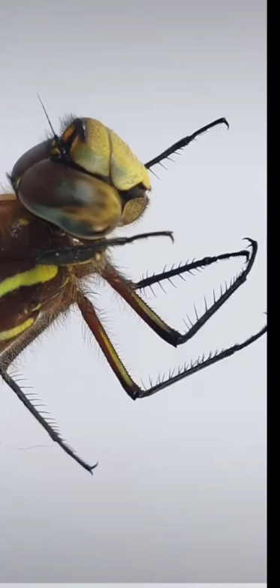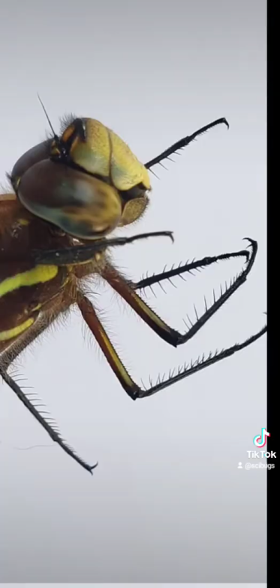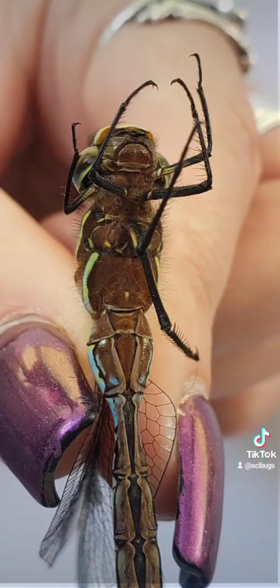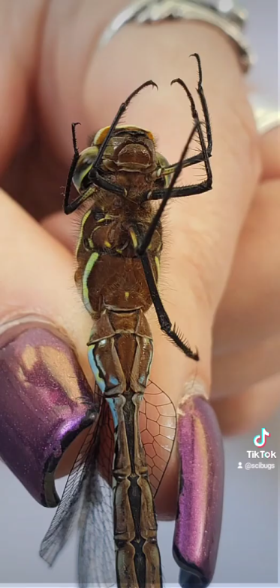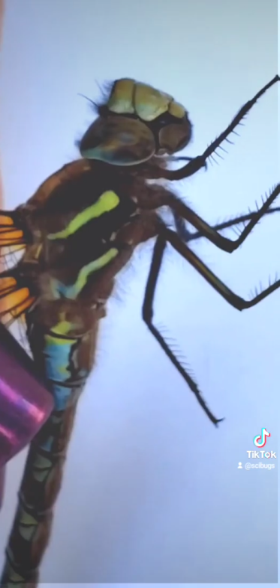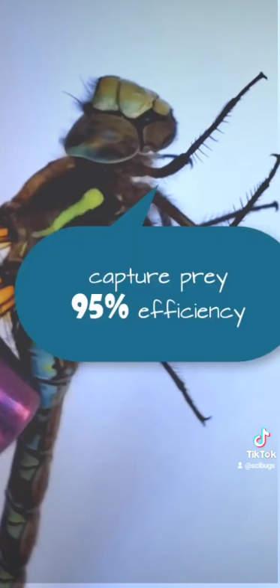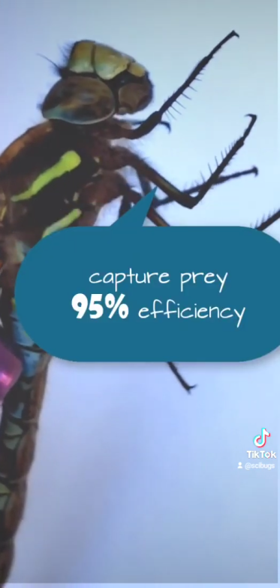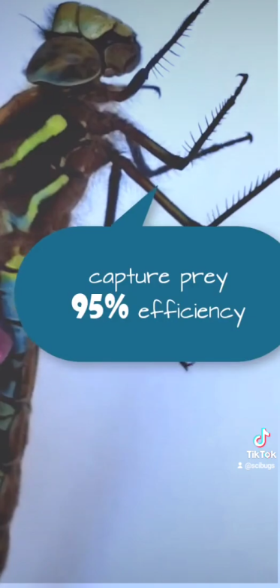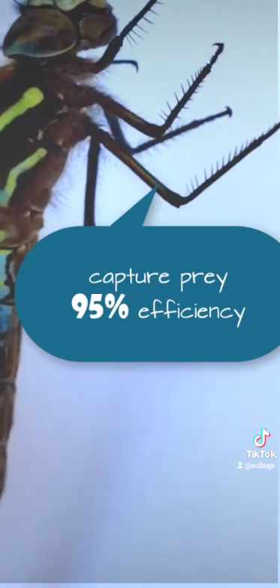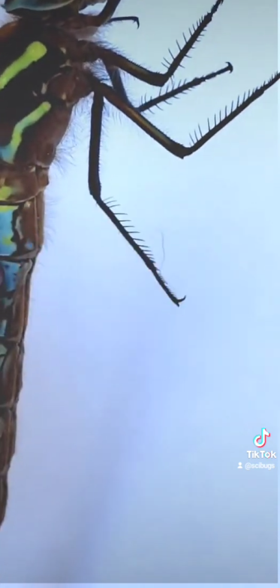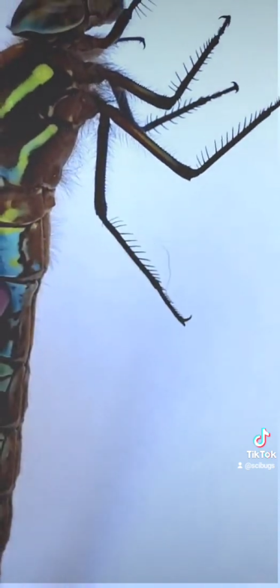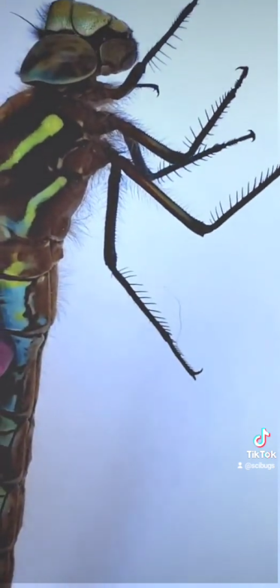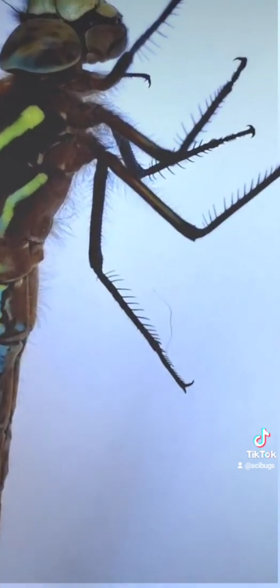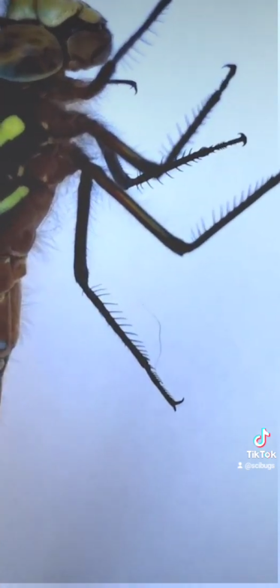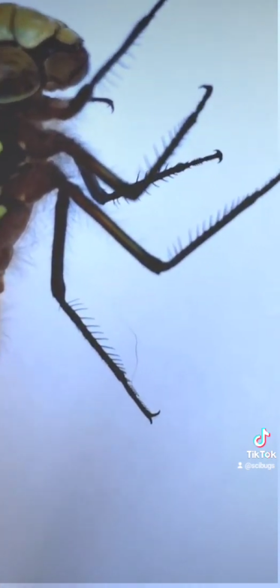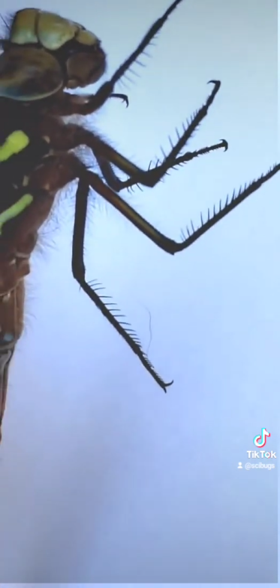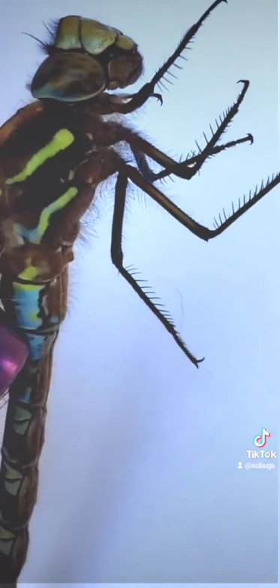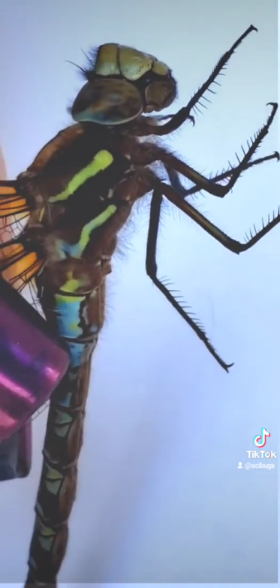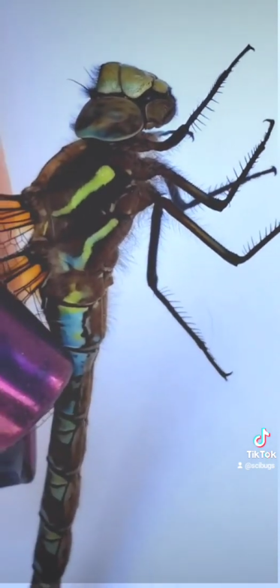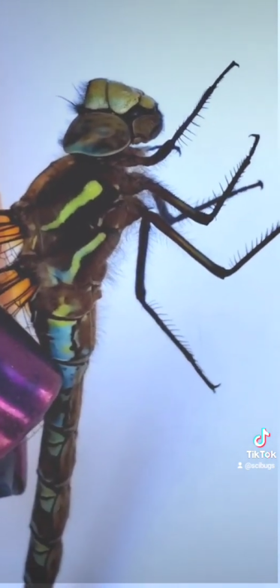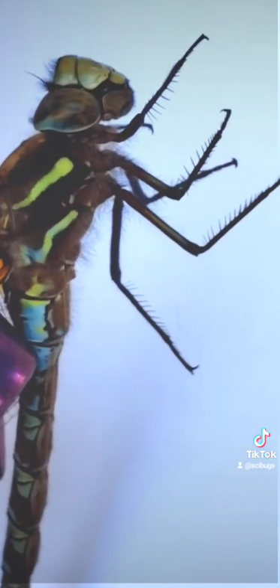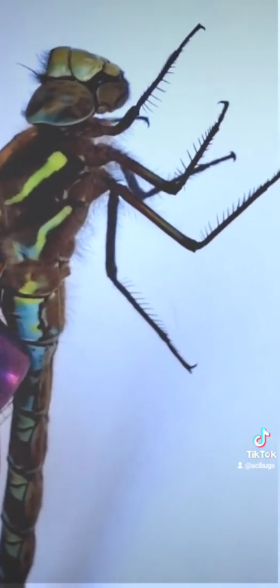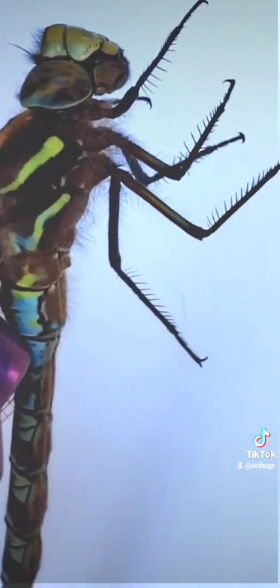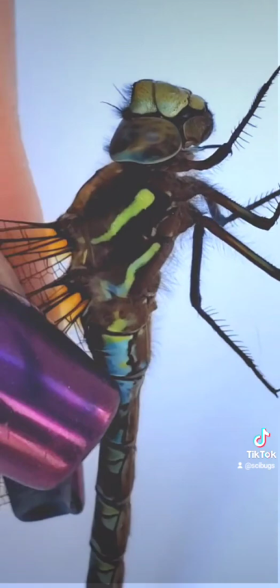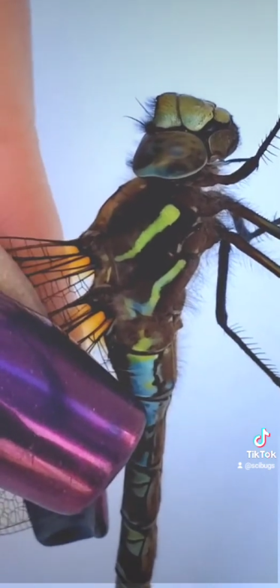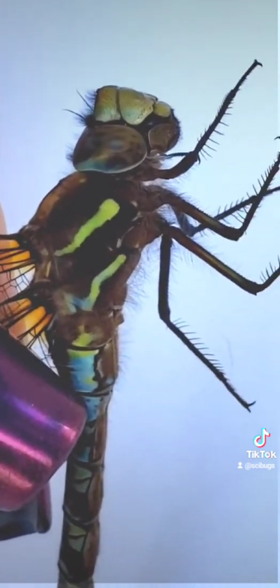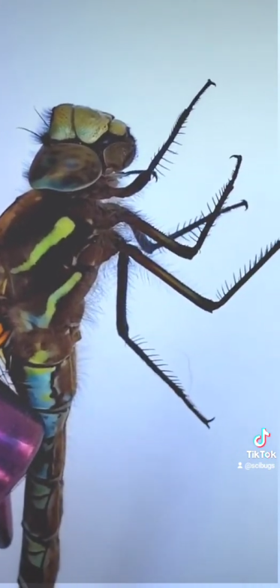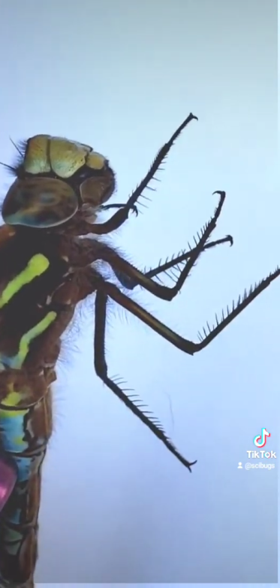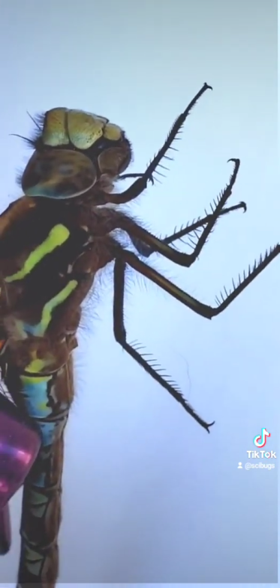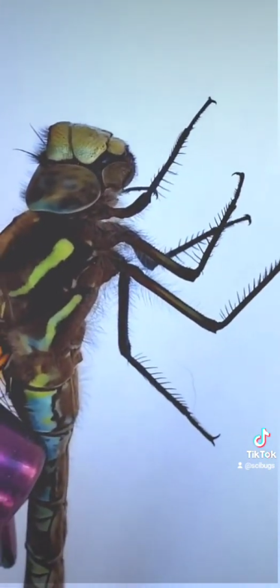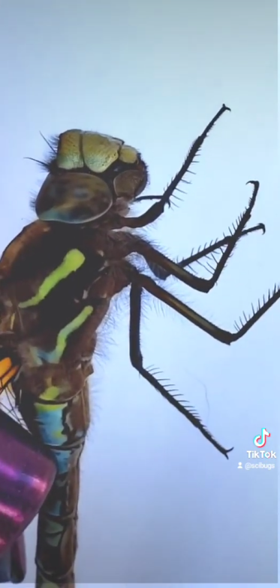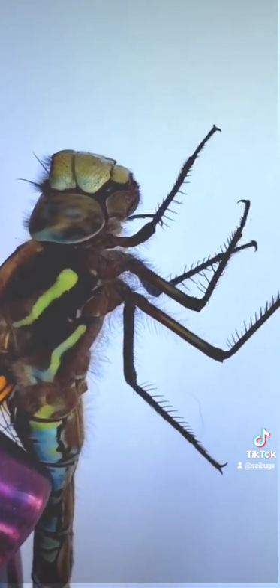Dragonflies are aerial predators and can capture prey with 95% efficiency. If you see her legs, they are covered in all of these spikes, and that allows her to grab her prey as it is flying.